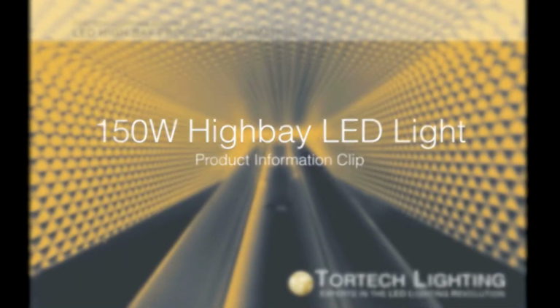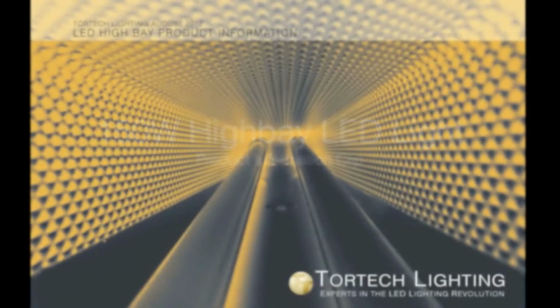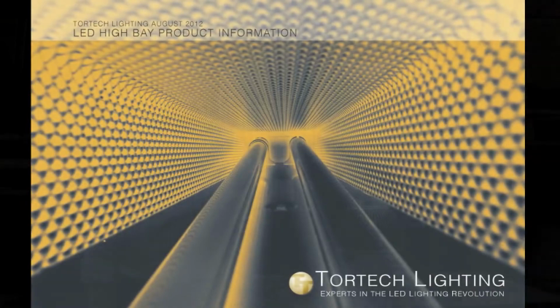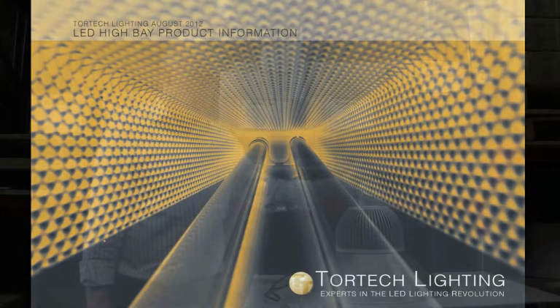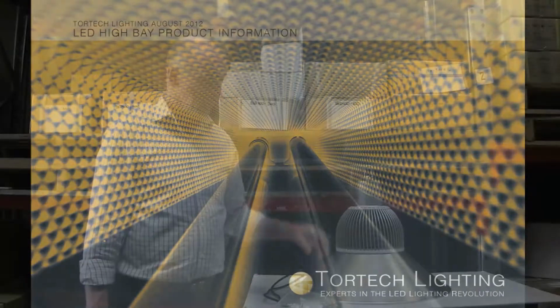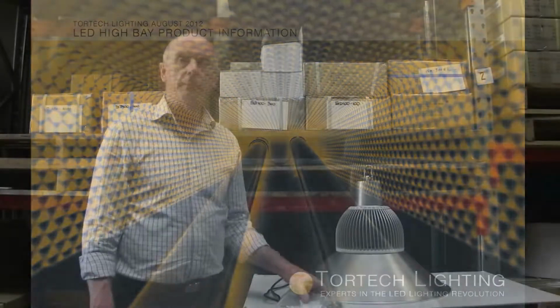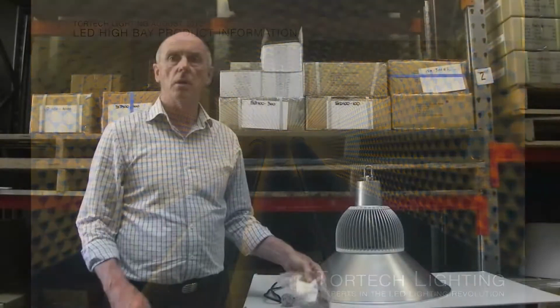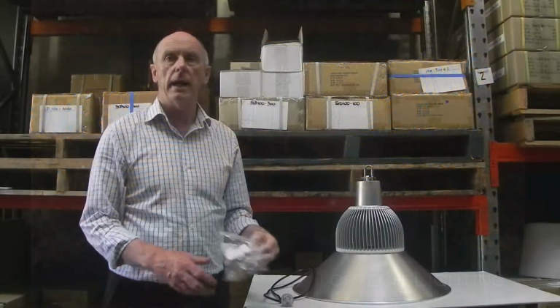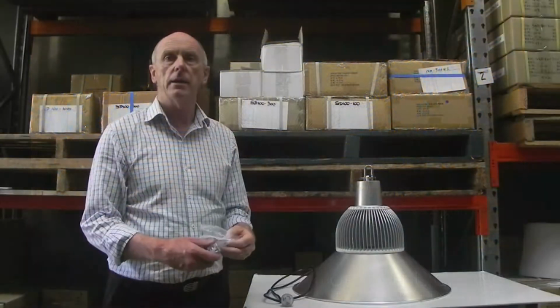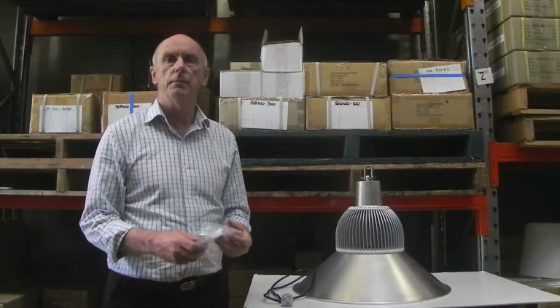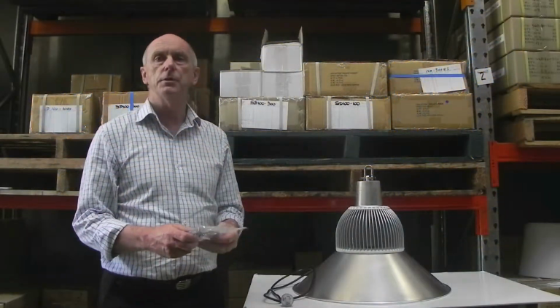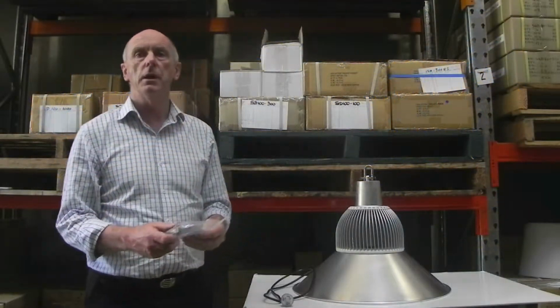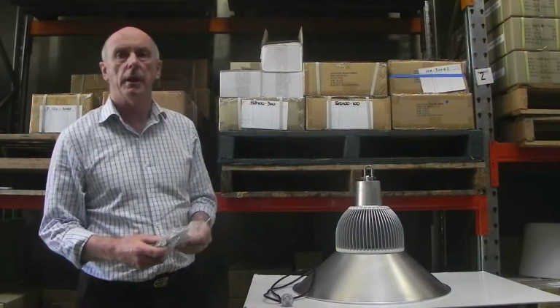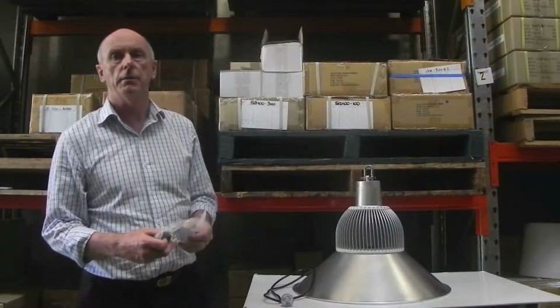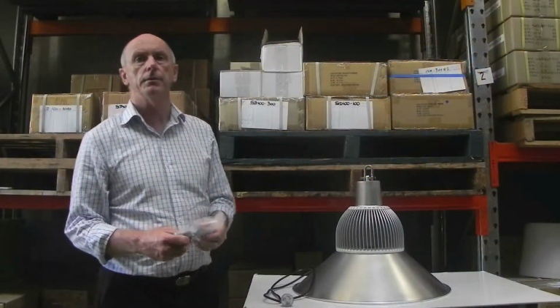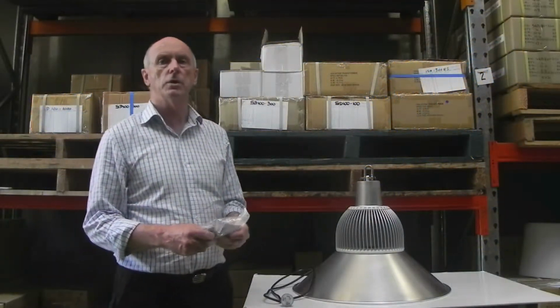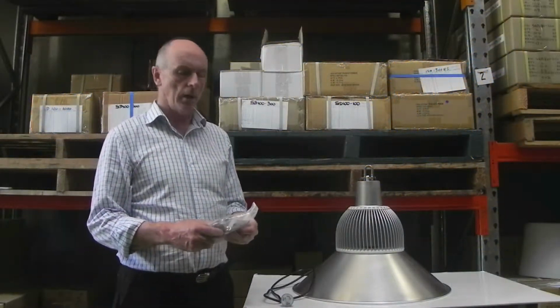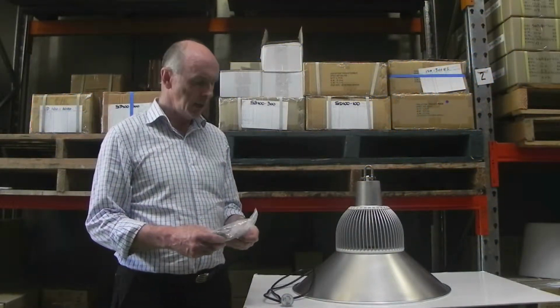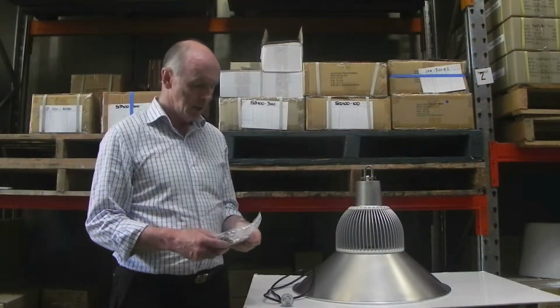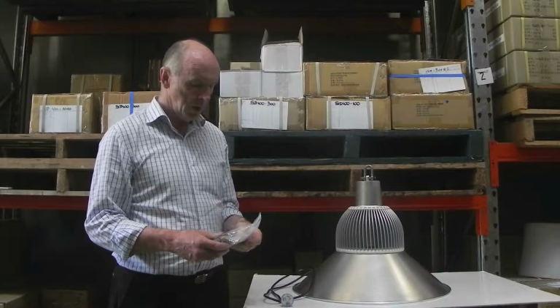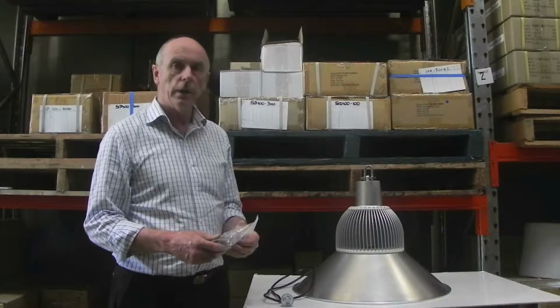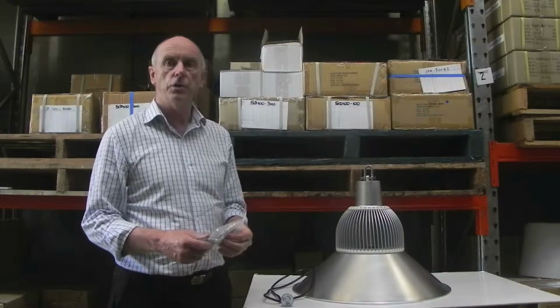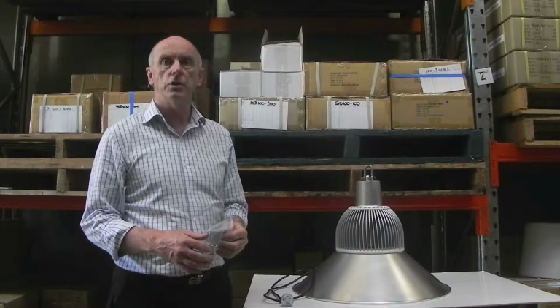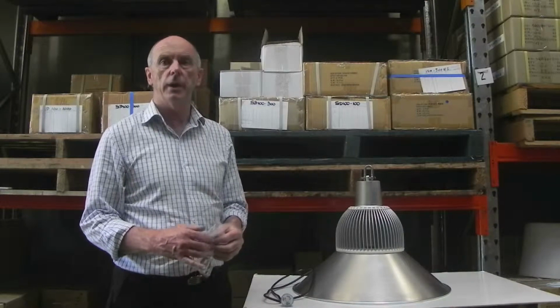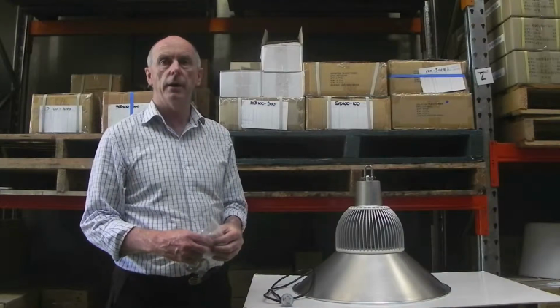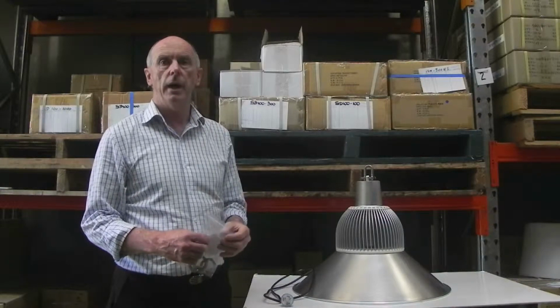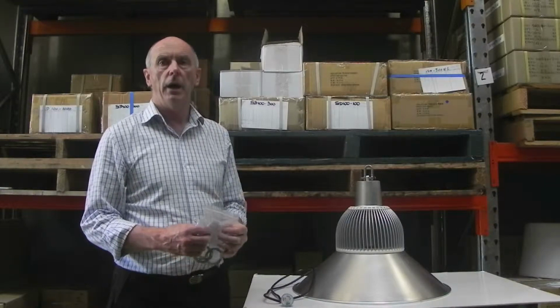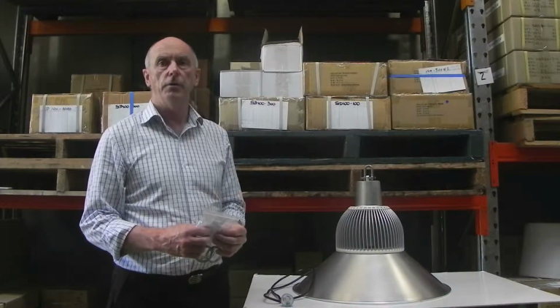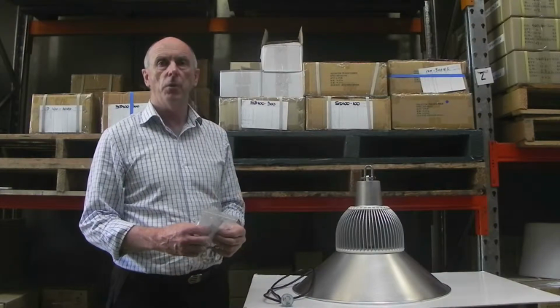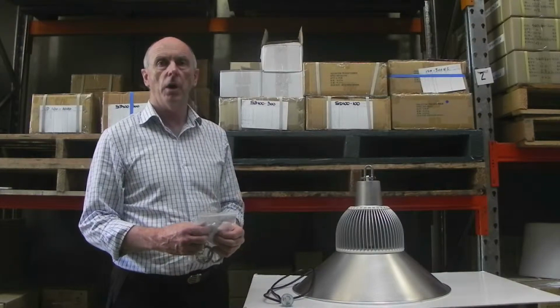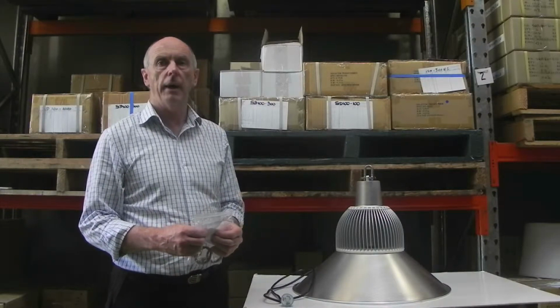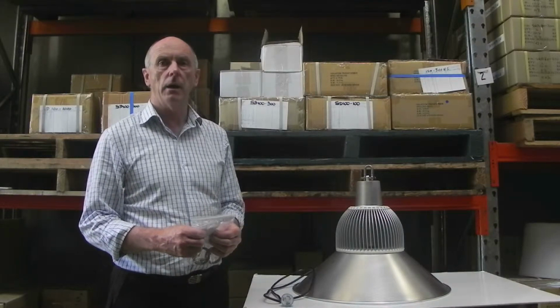Hello, my name is Michael Lark and I'm speaking on behalf of TorTech Lighting. I'd like to introduce you to our 150 watt high bay light.